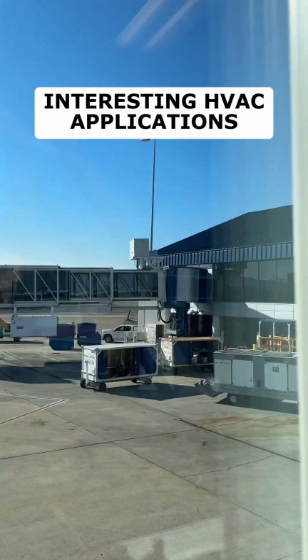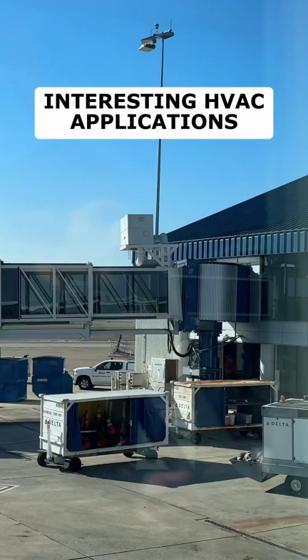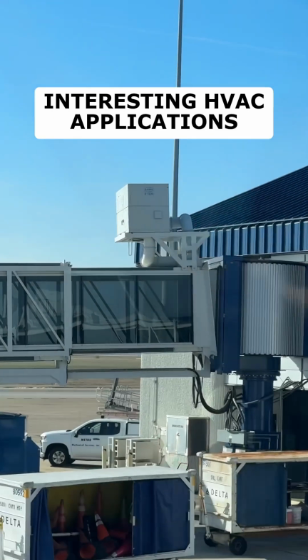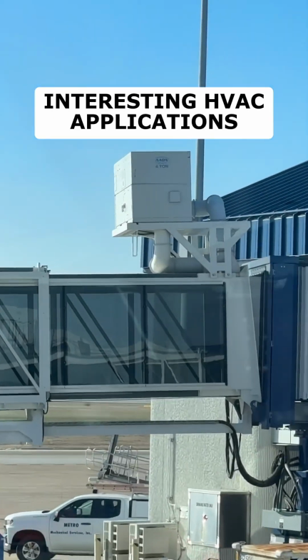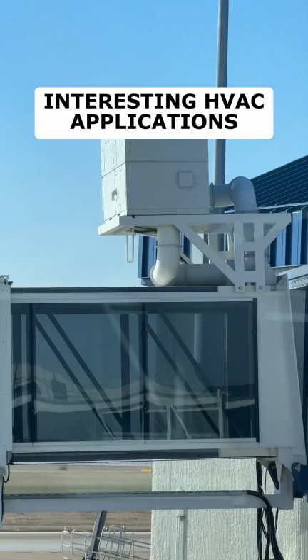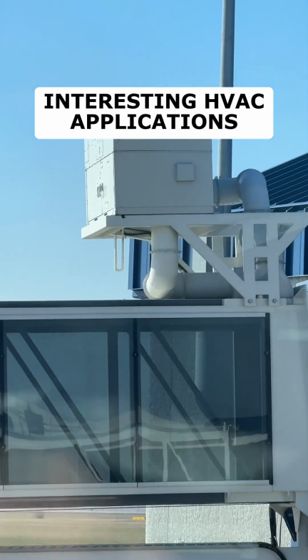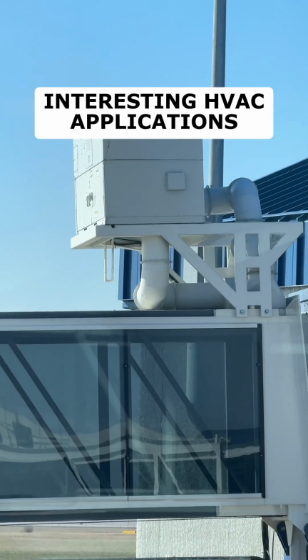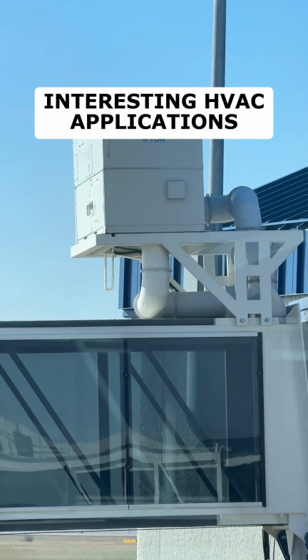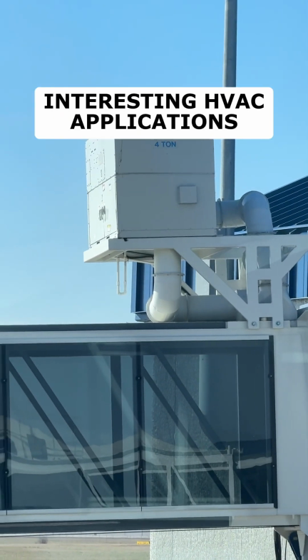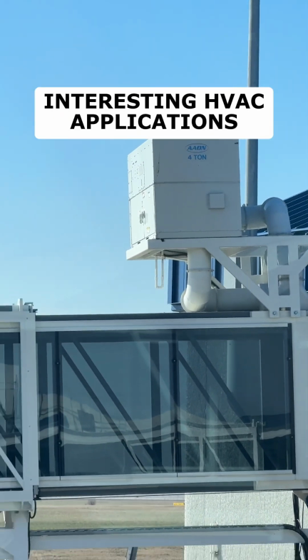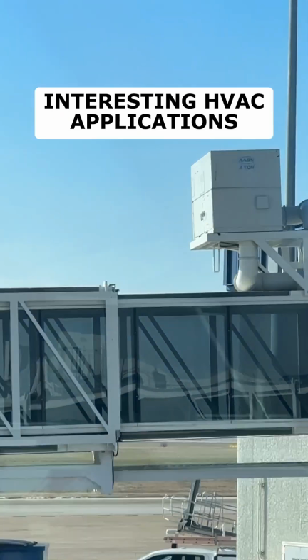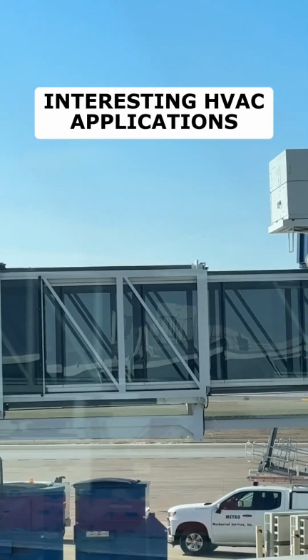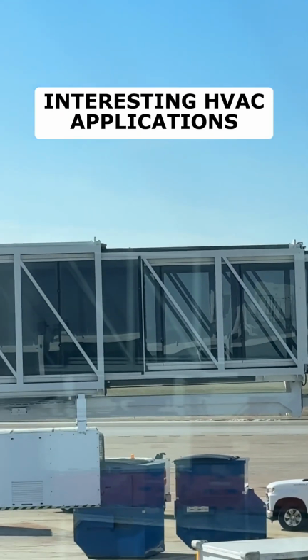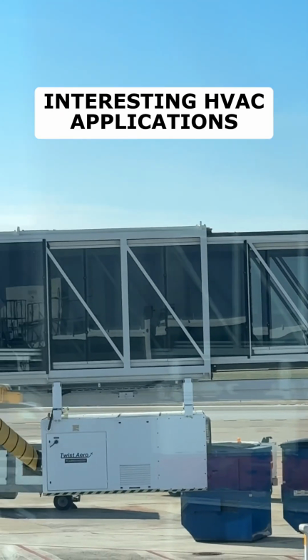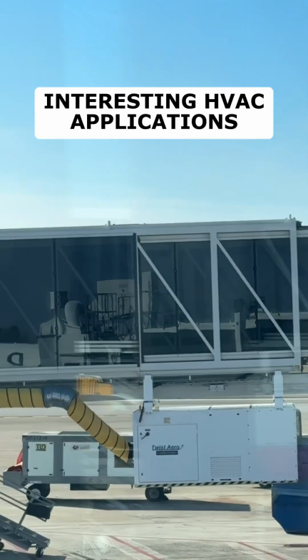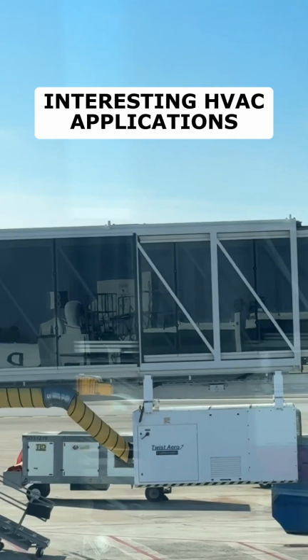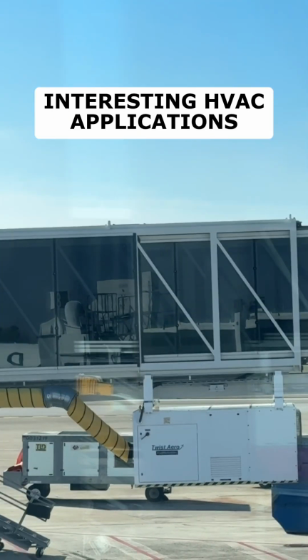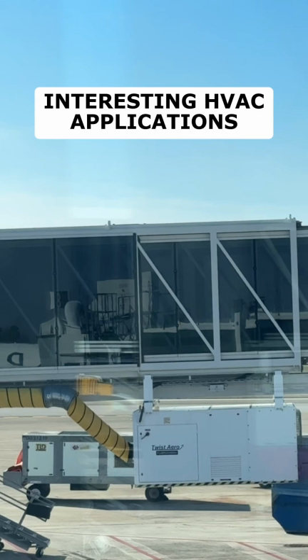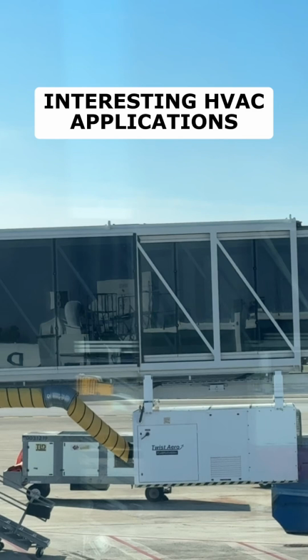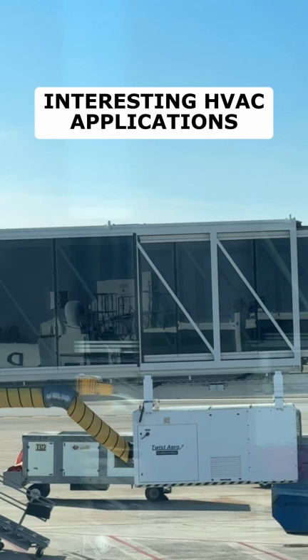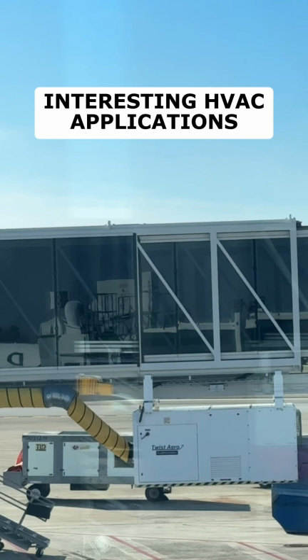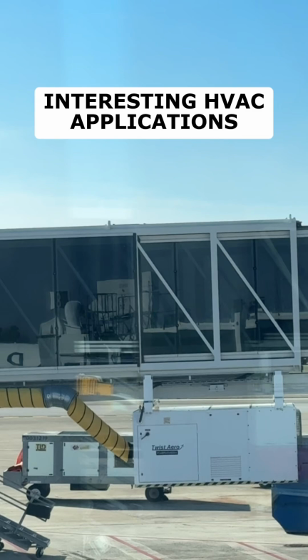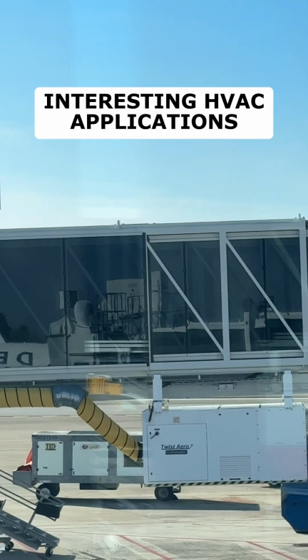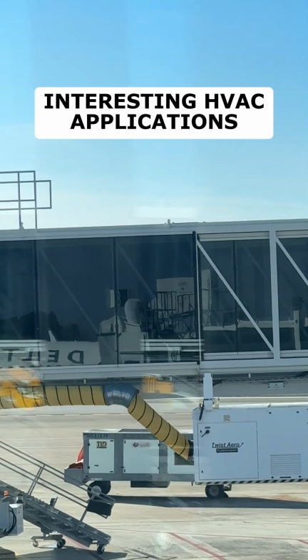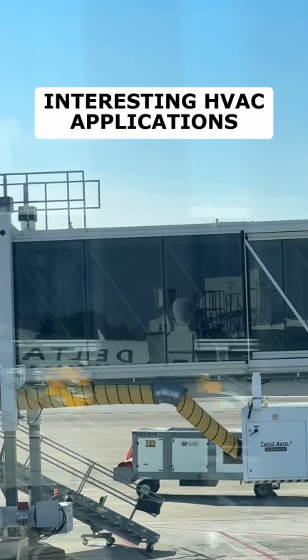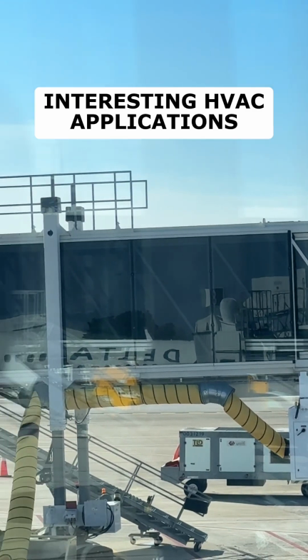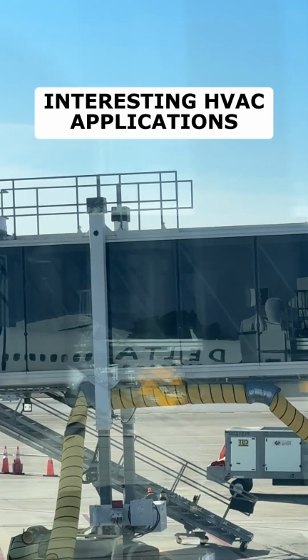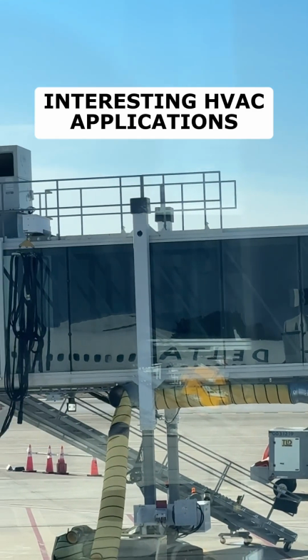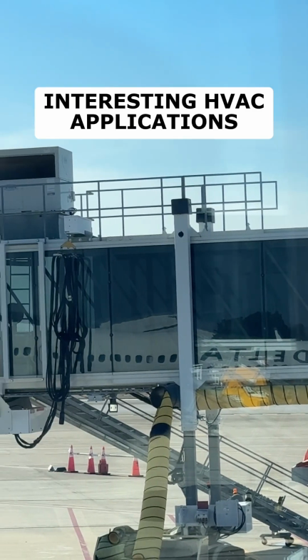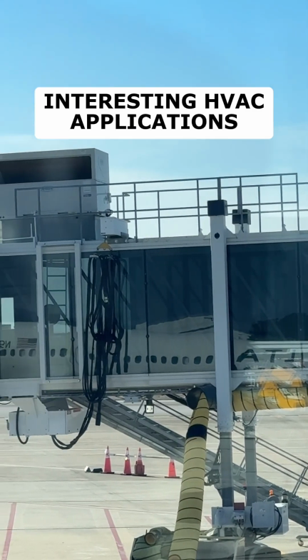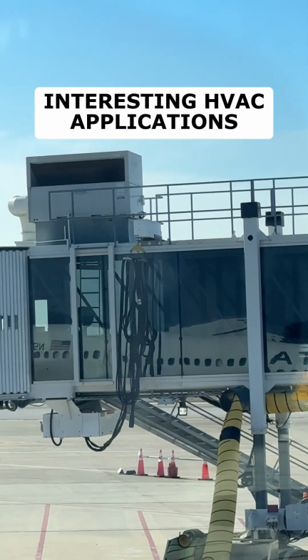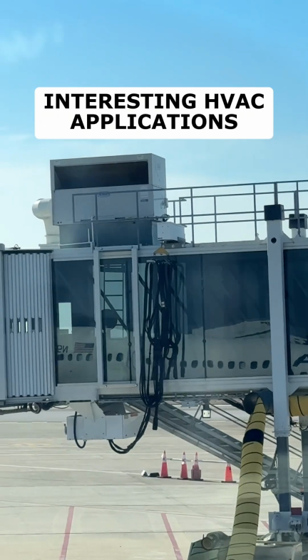It made for a nice experience leaving the plane — really picturesque and really nice. There's also something unique here at the bottom: what's called a PCA unit, or pre-conditioned air unit.